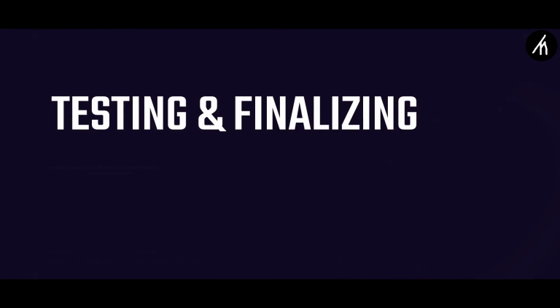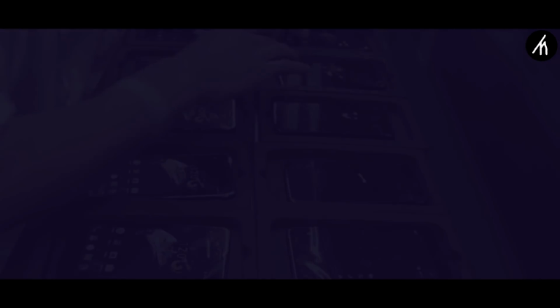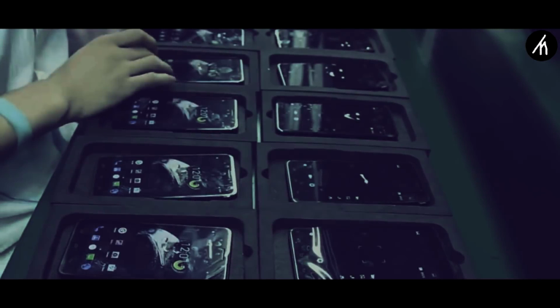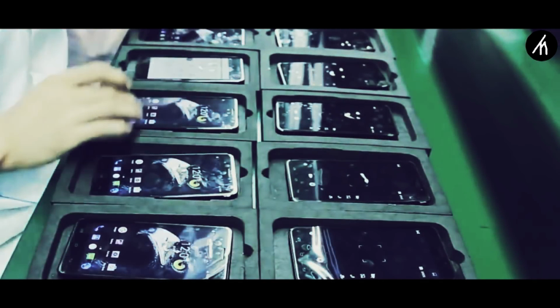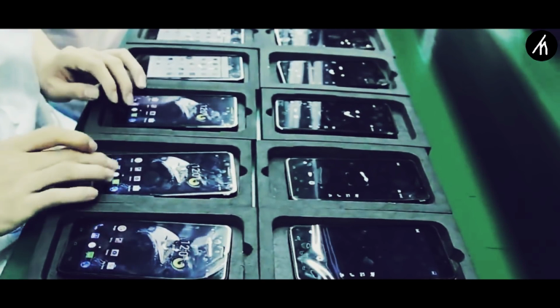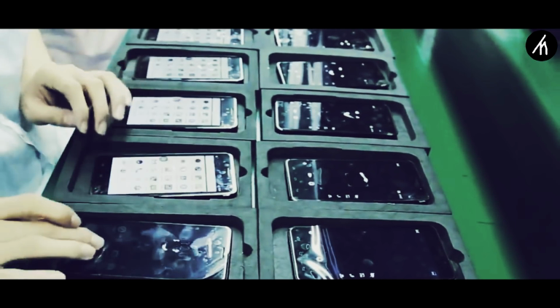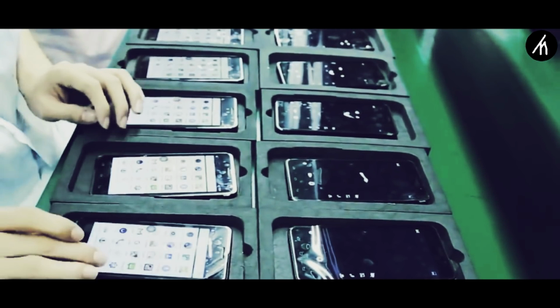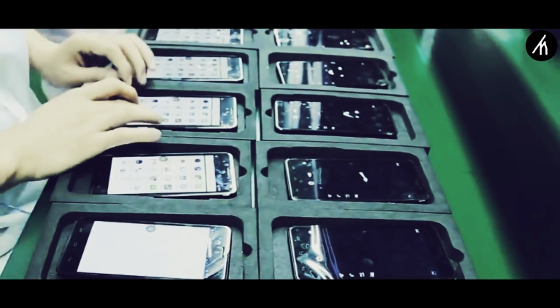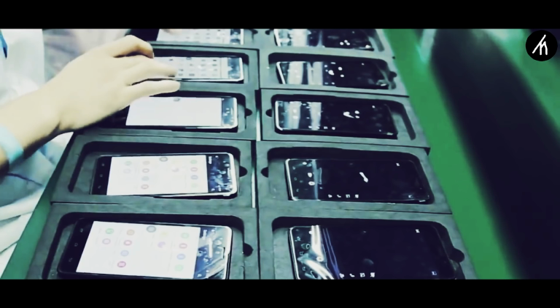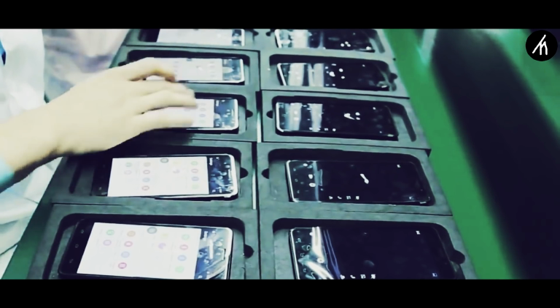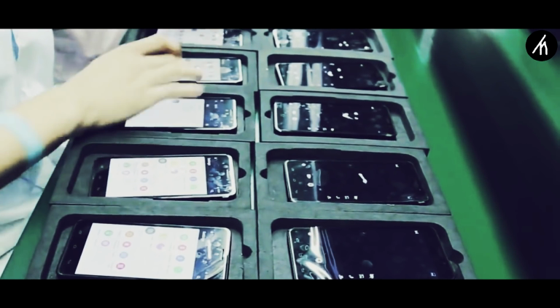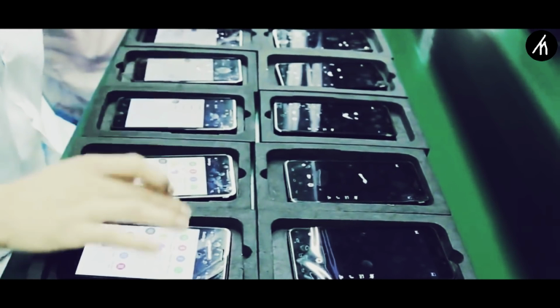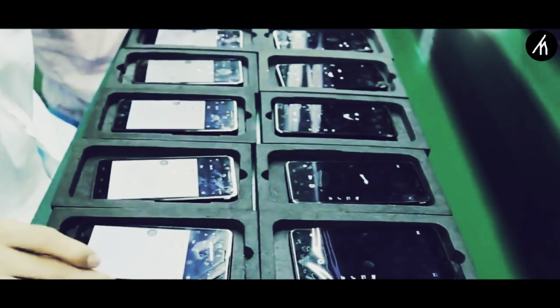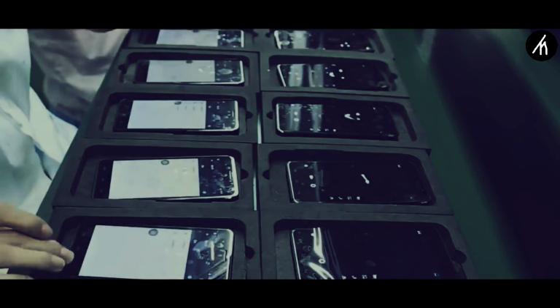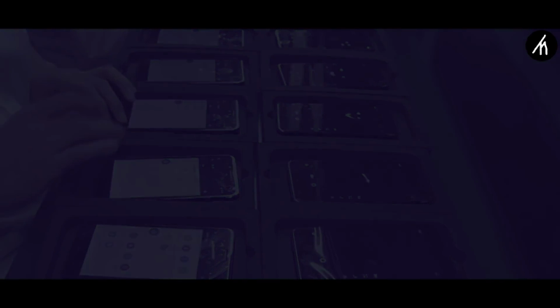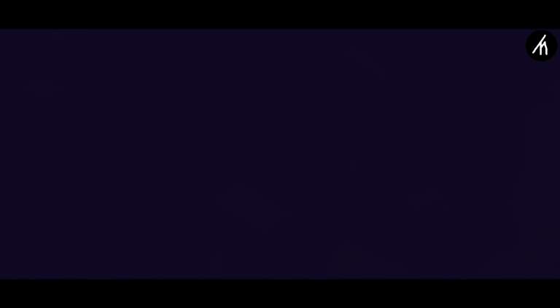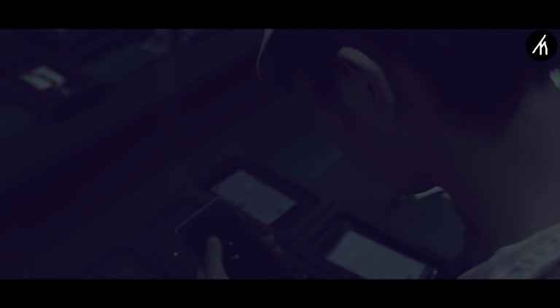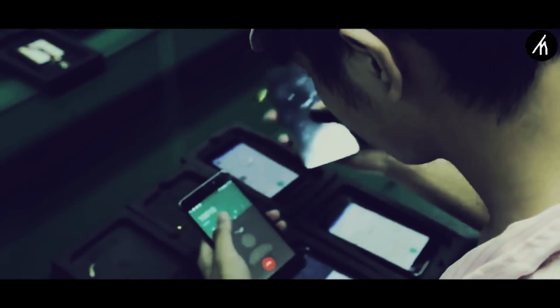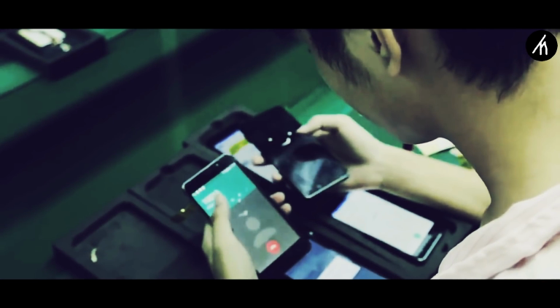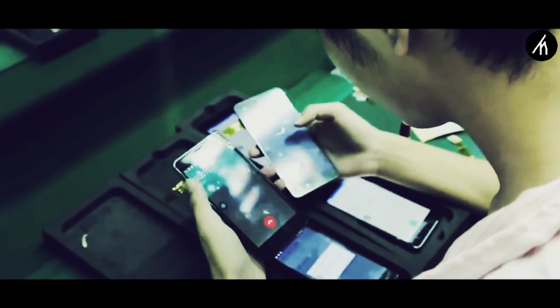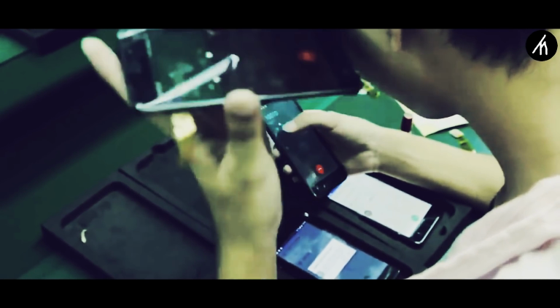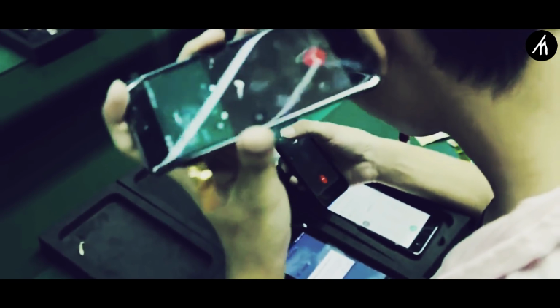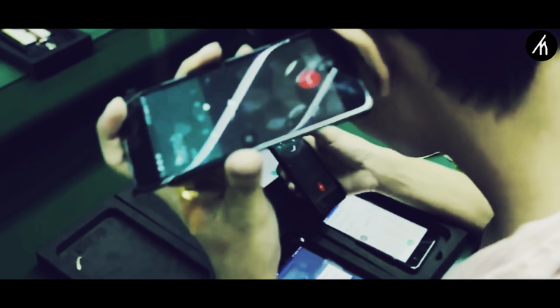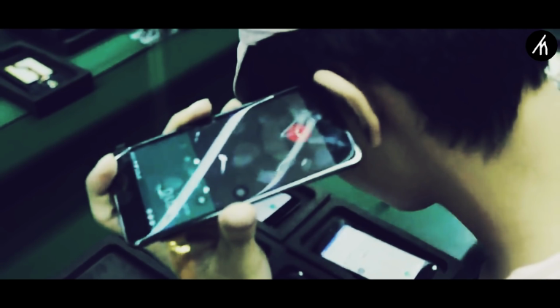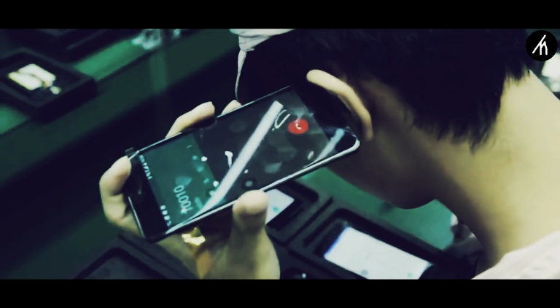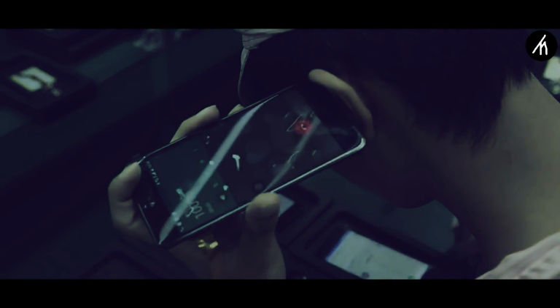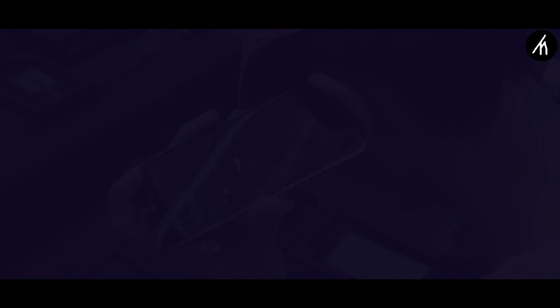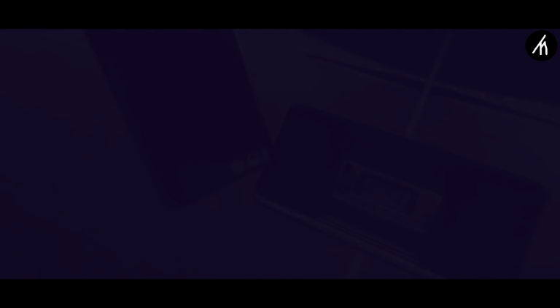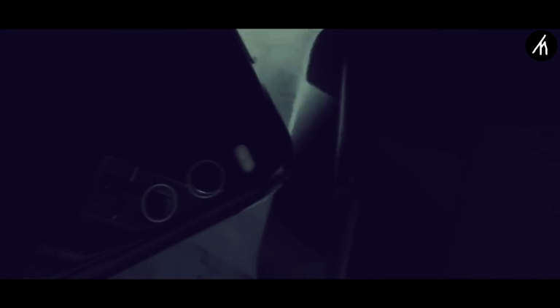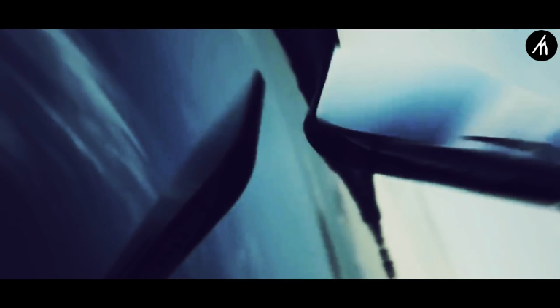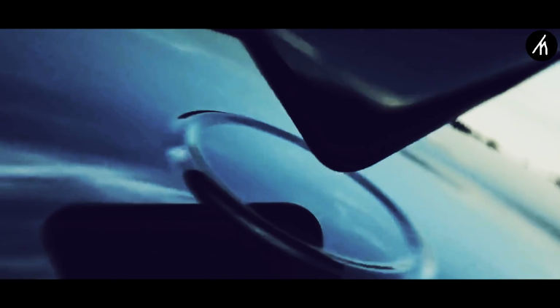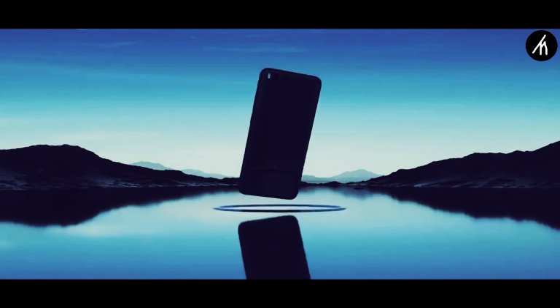After the assembly, the product is once again tested for finding any other fault in either build or software. Then after all is clear, the birth of a new device completes.